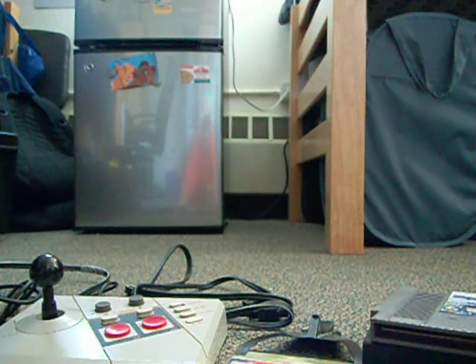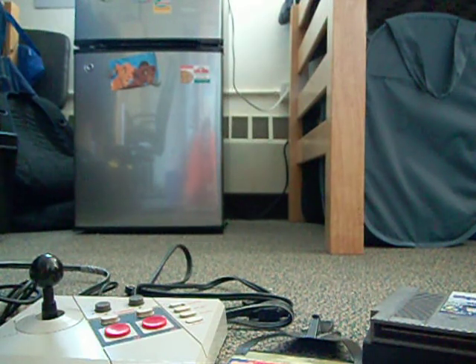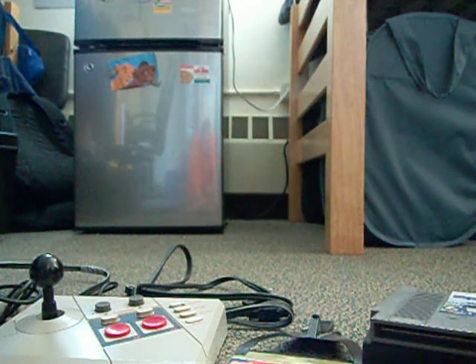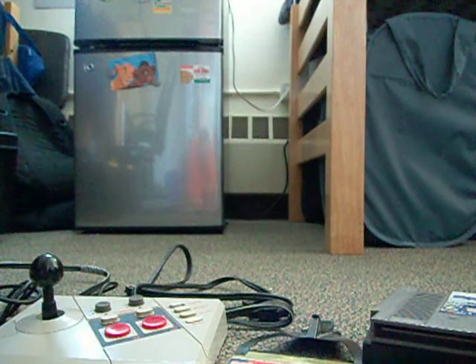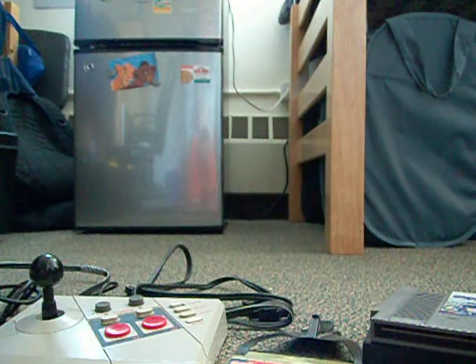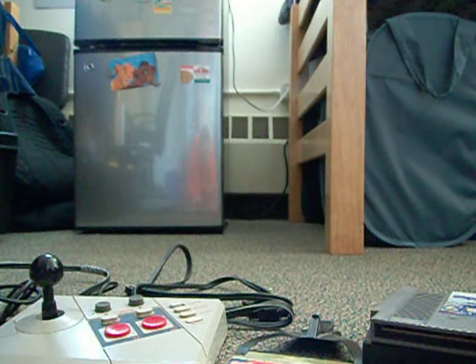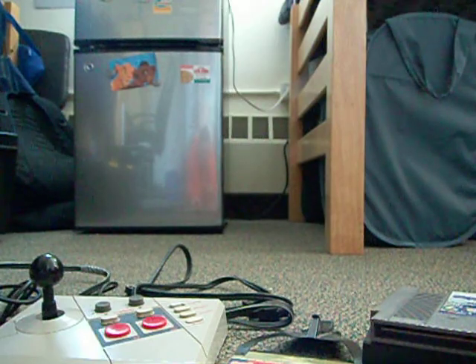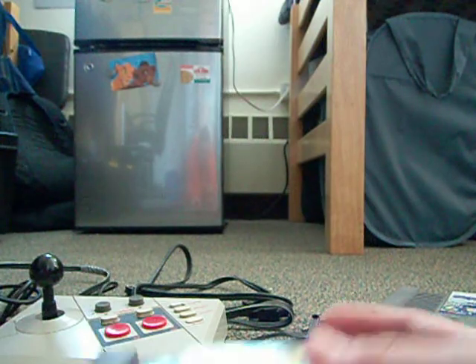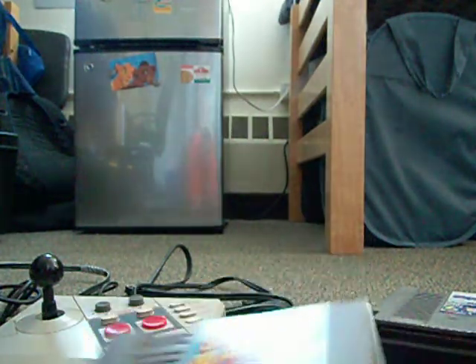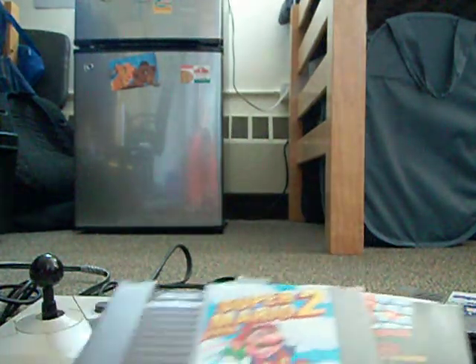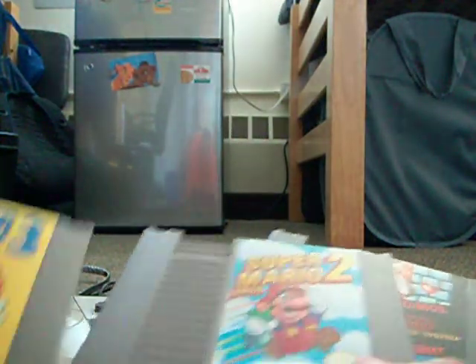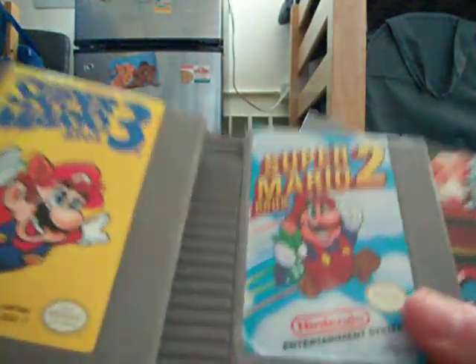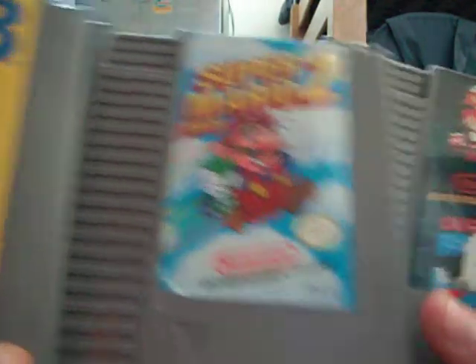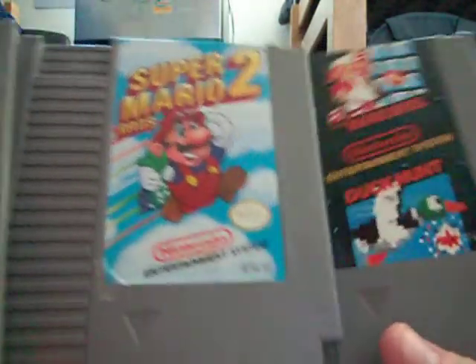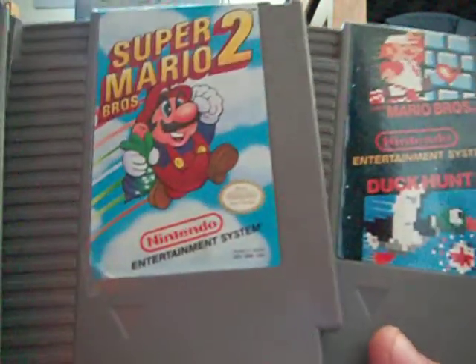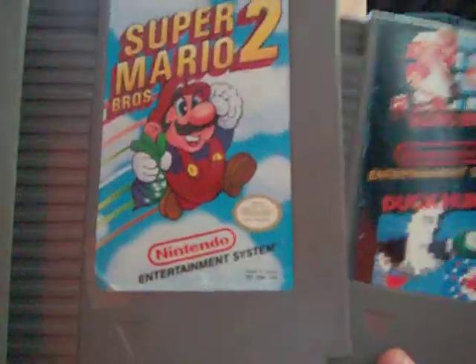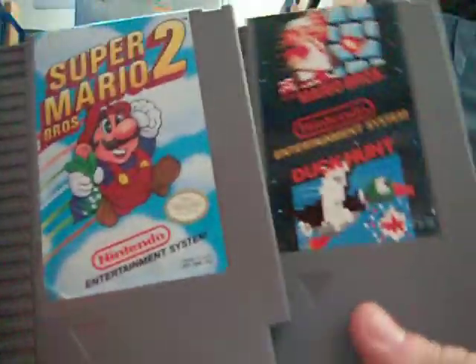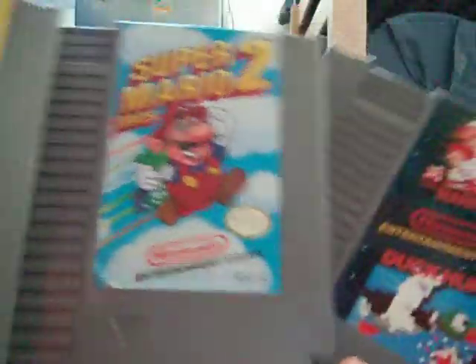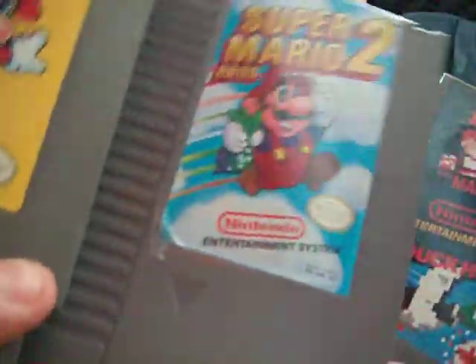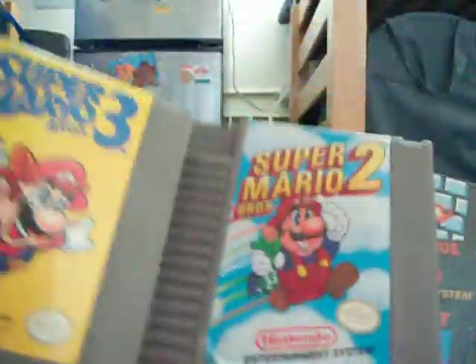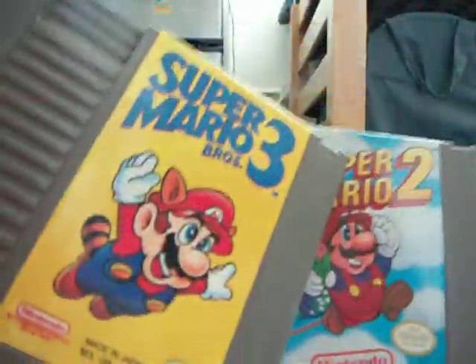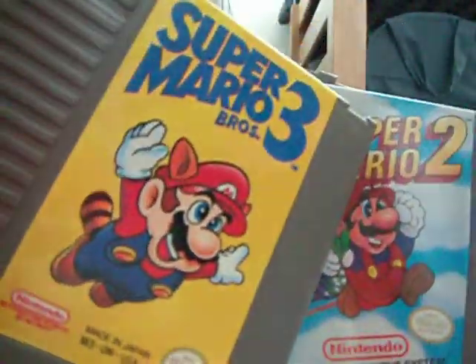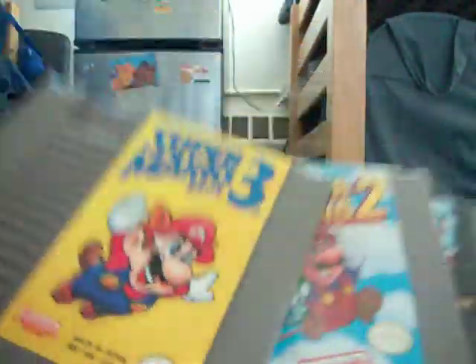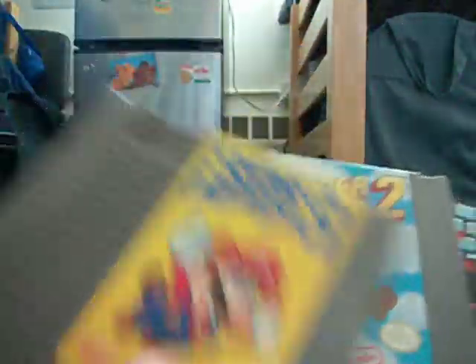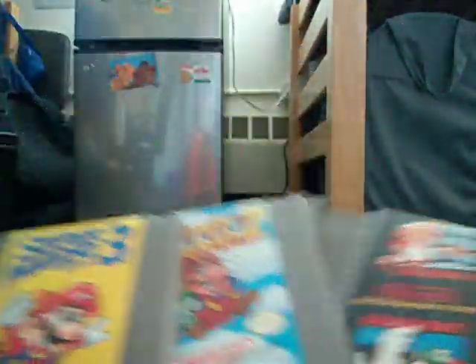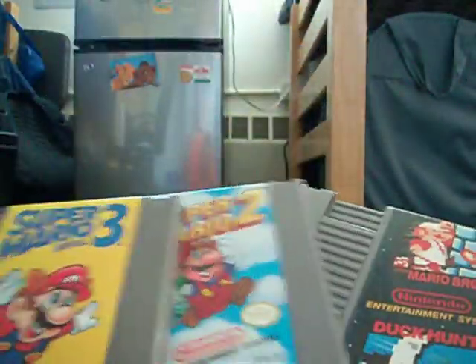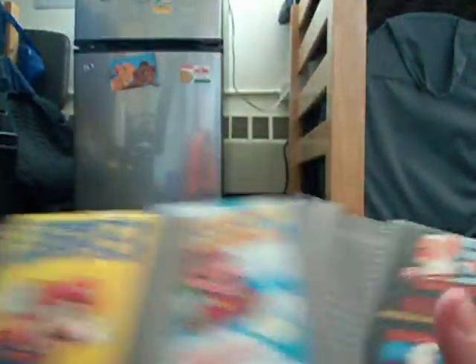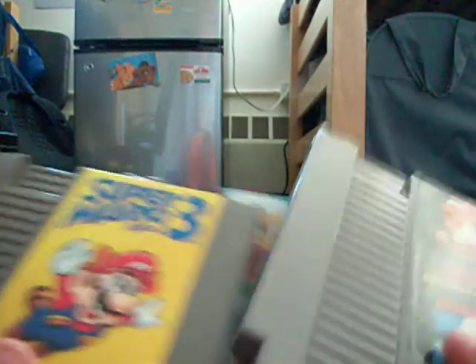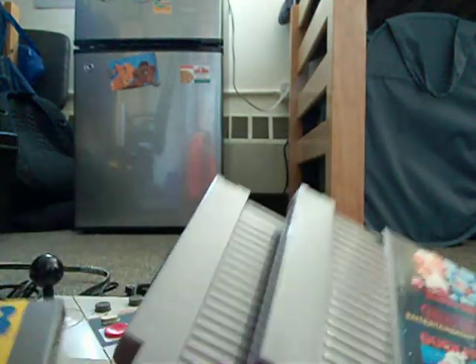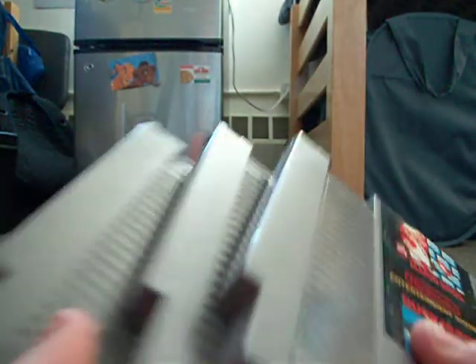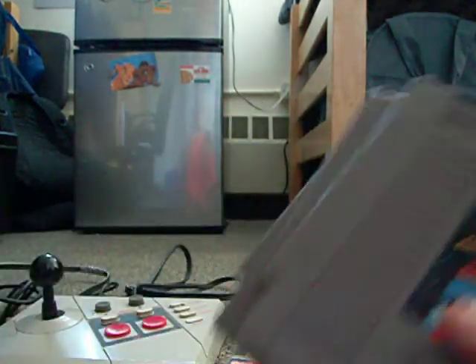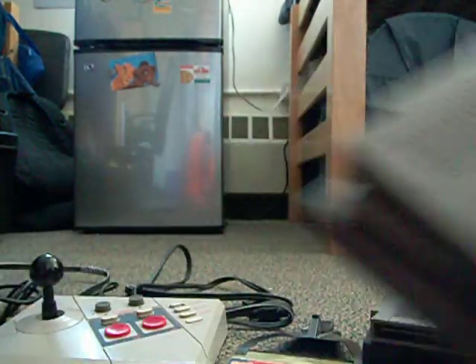Of course, the three classics — I don't really have to say much about them: Mario/Duck Hunt, Mario 2, and Mario 3. Great games; they're a lot of fun to play.